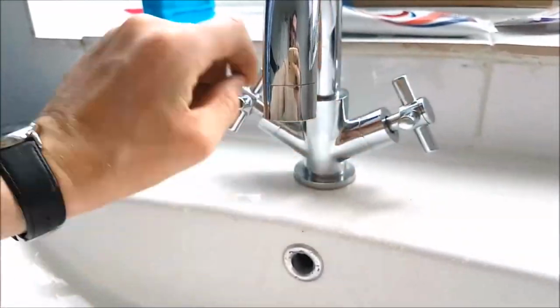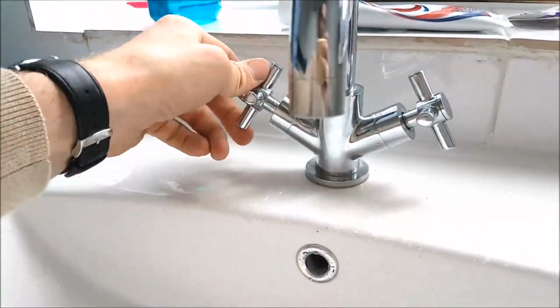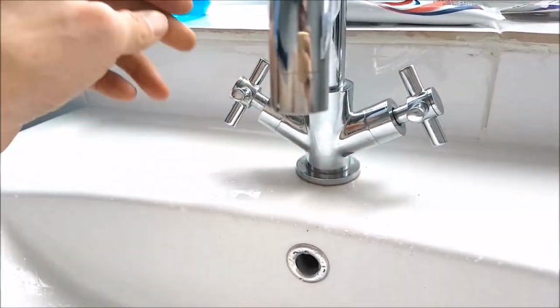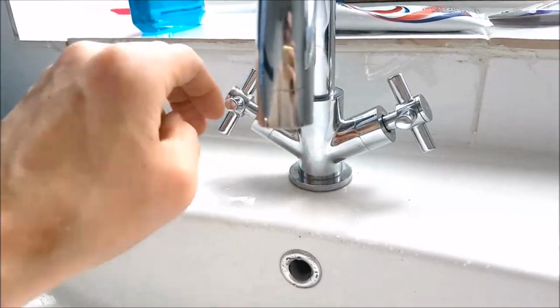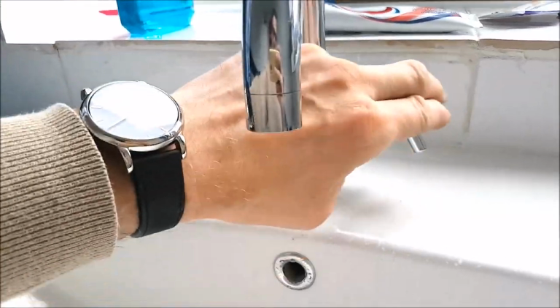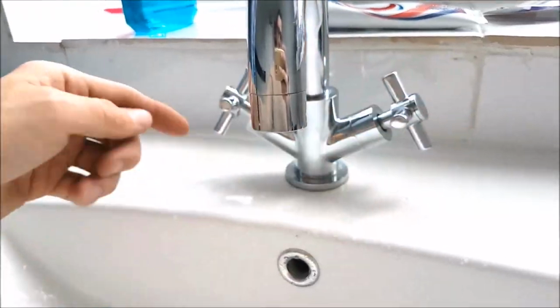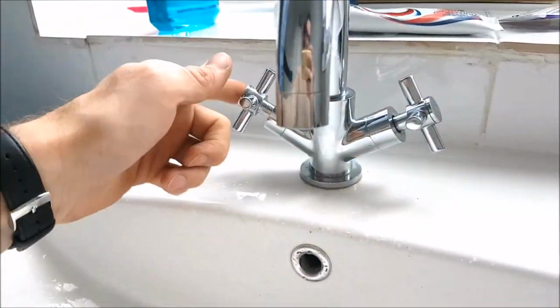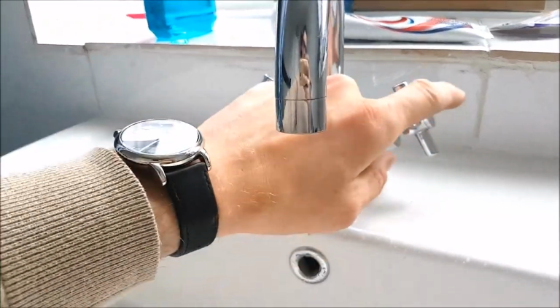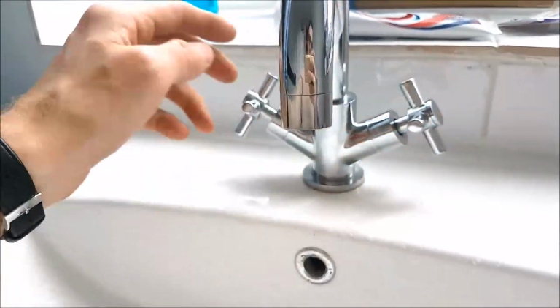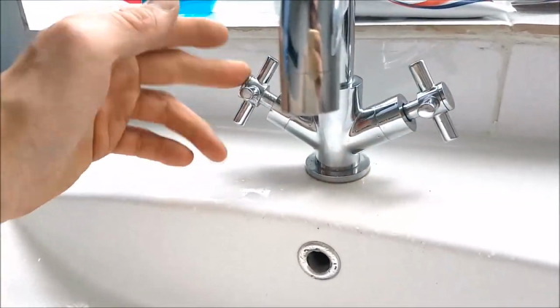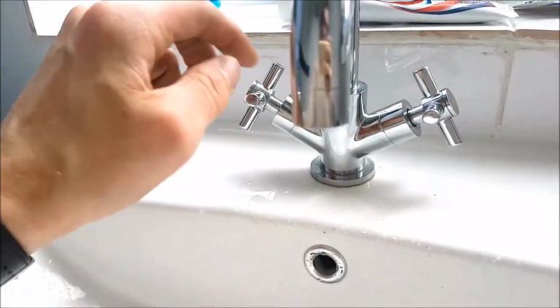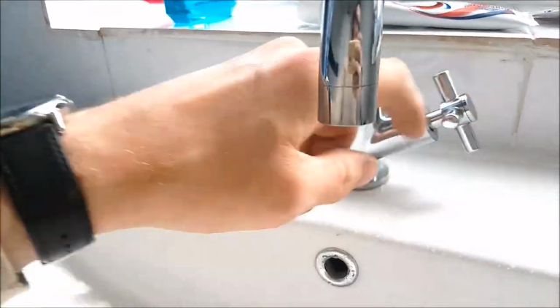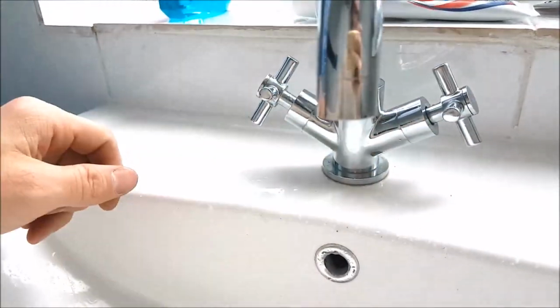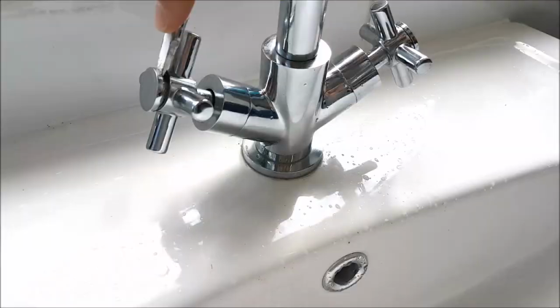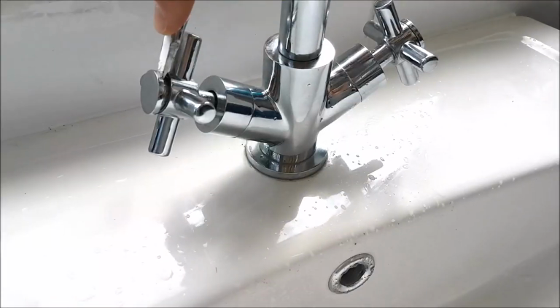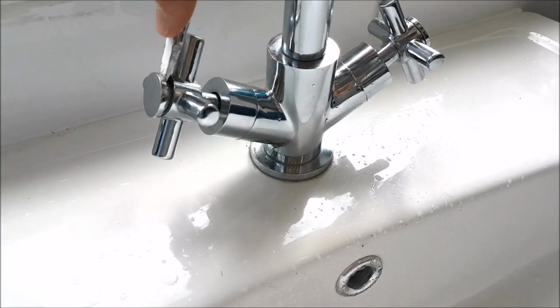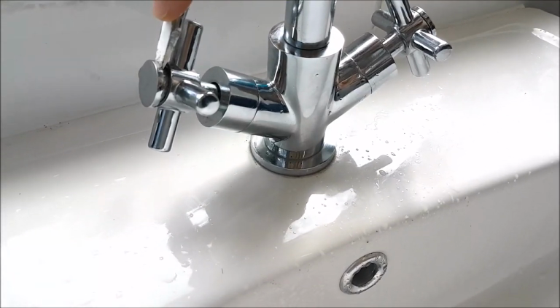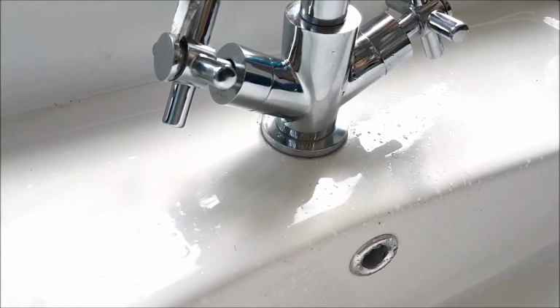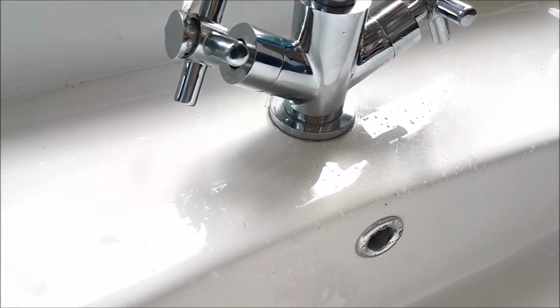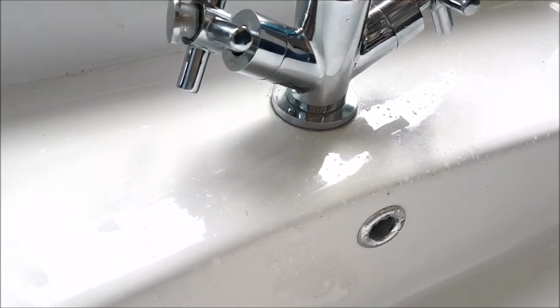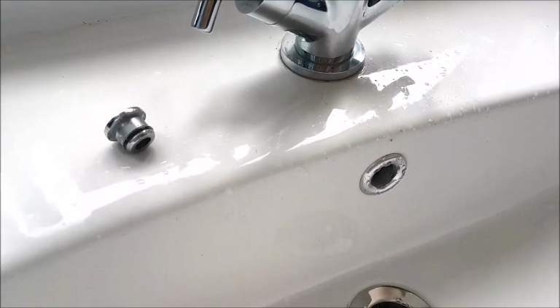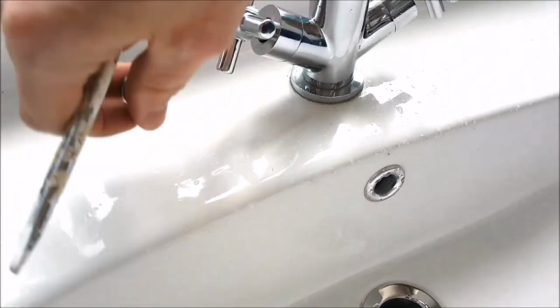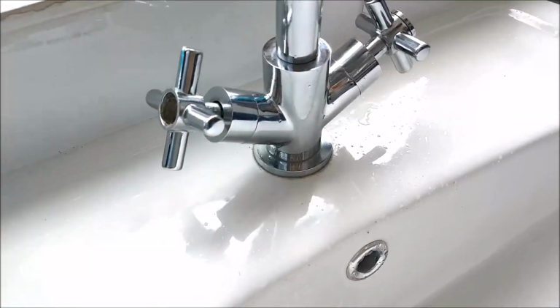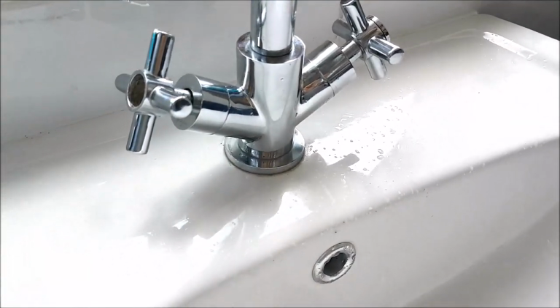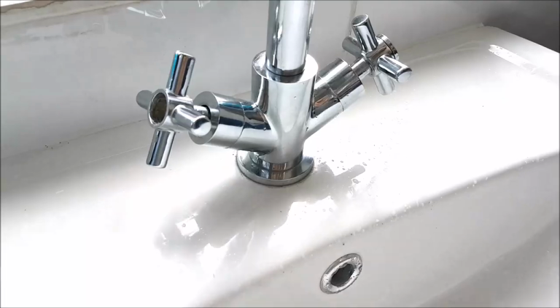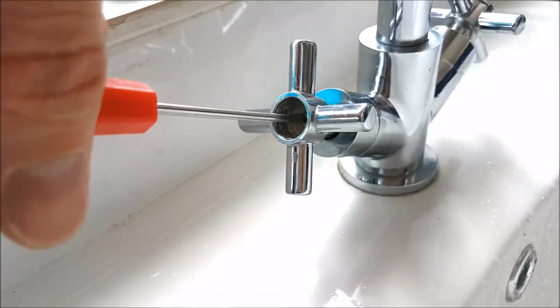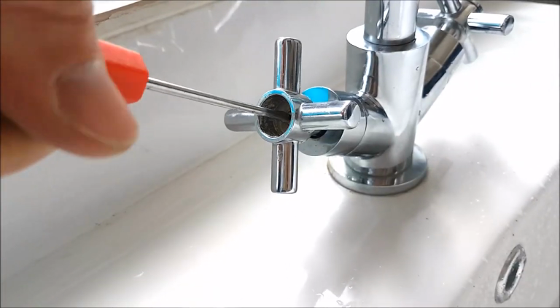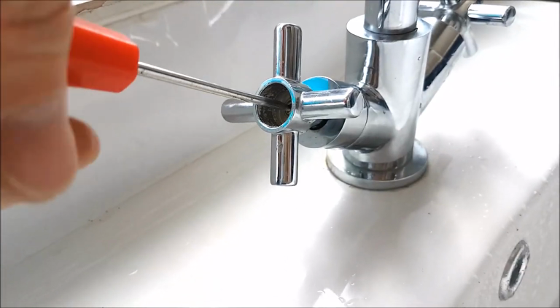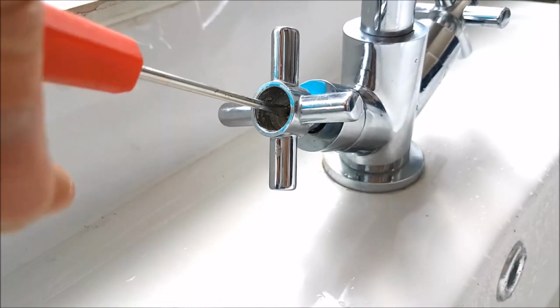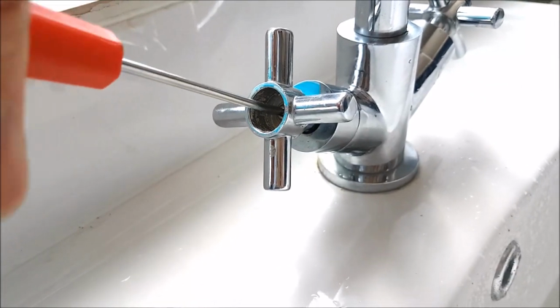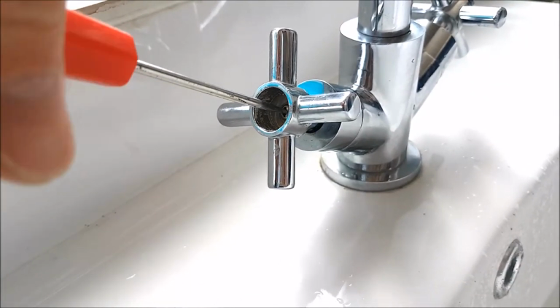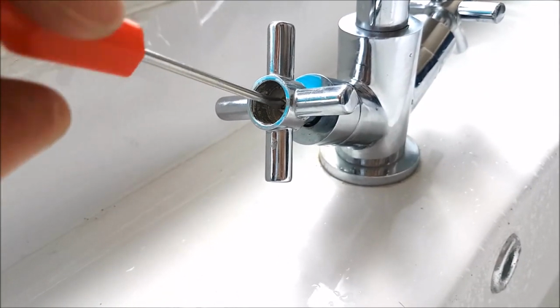Now it's safe to take the caps off the ends and remove the screws — whichever one you have the problem with. Using a flat head screwdriver, just pop the end off and put it to the side. Then using a screwdriver, remove the end cap screw.